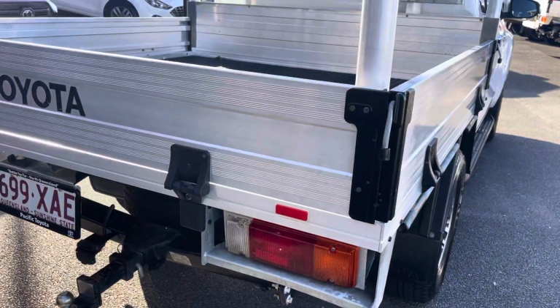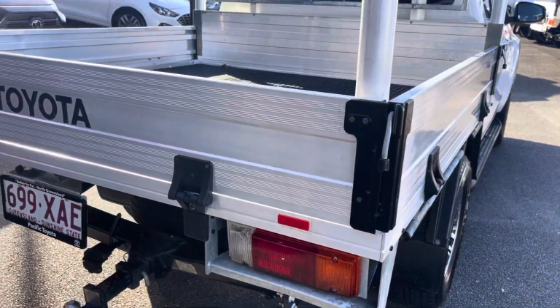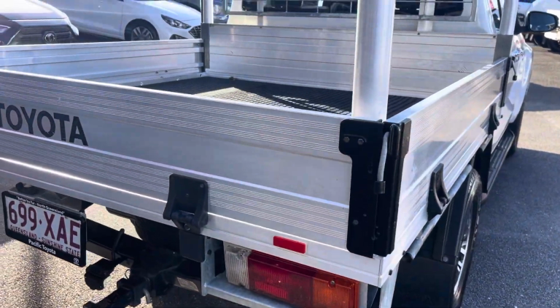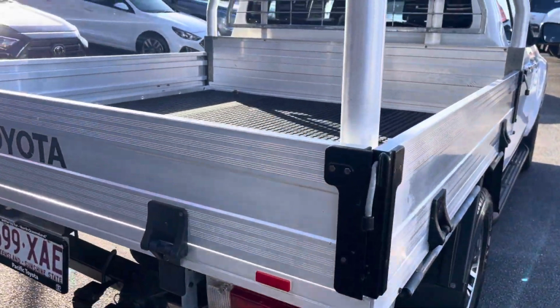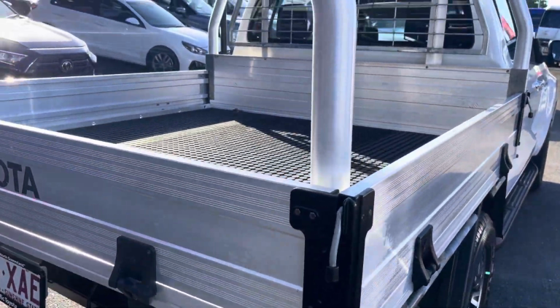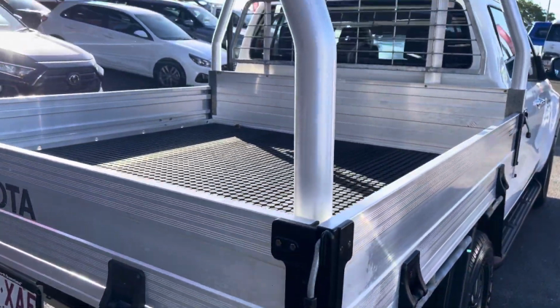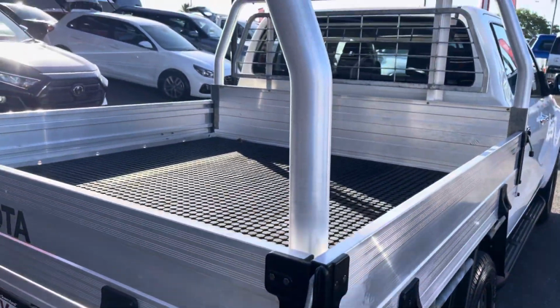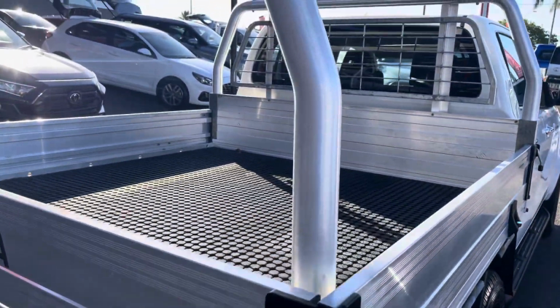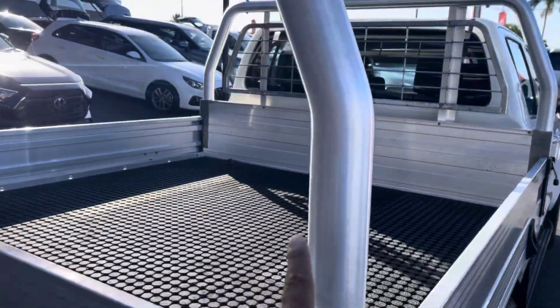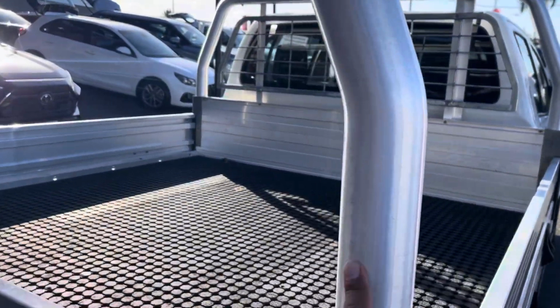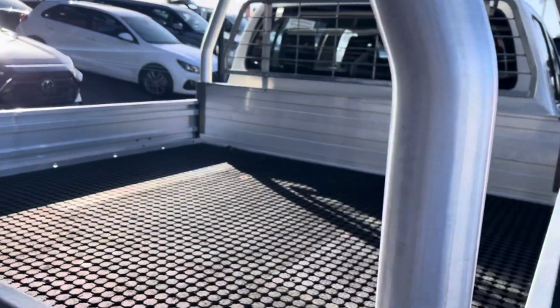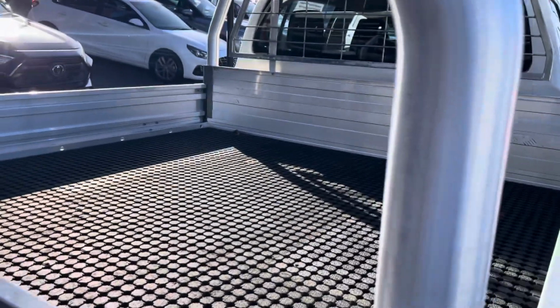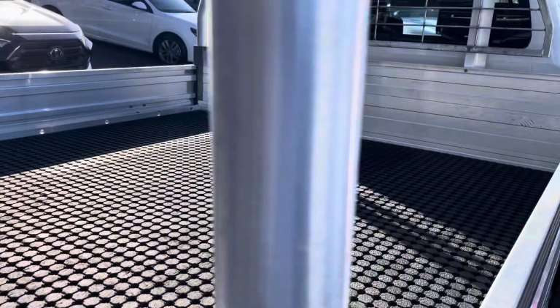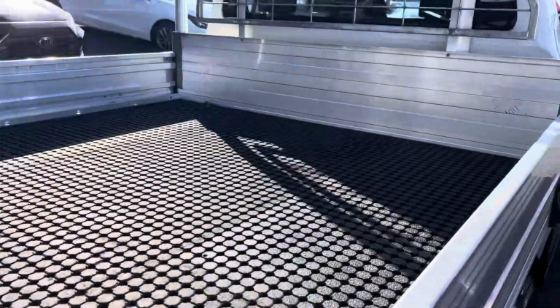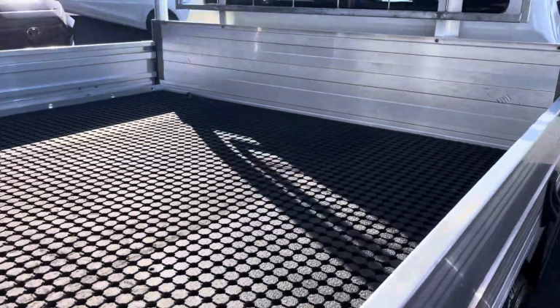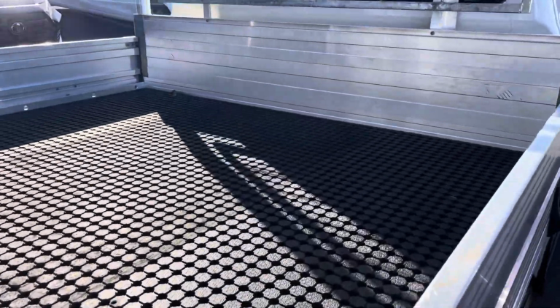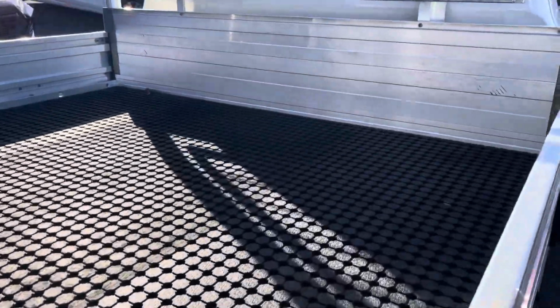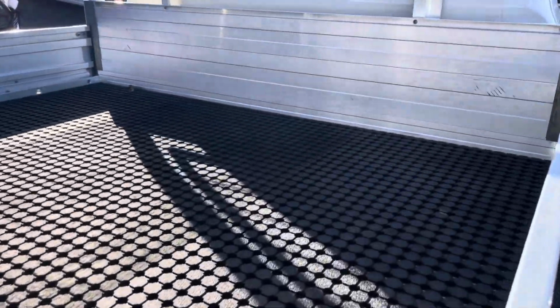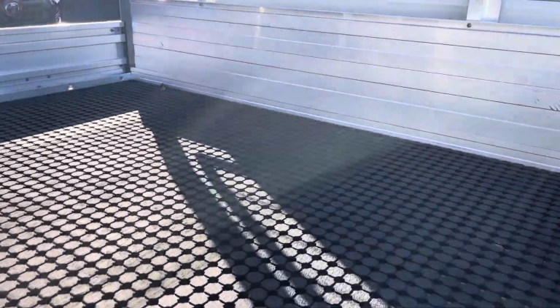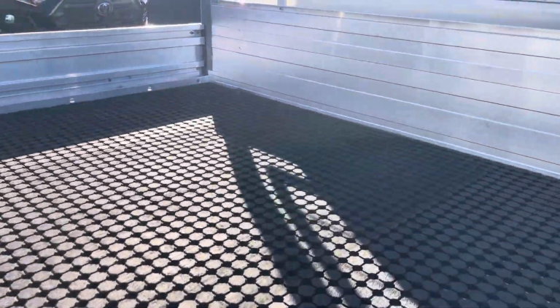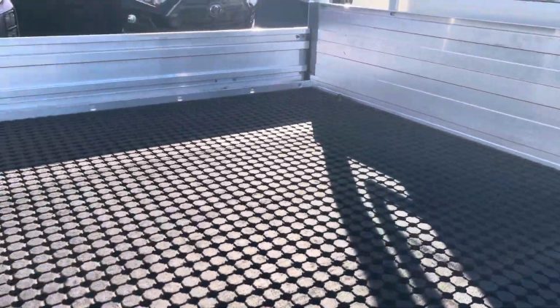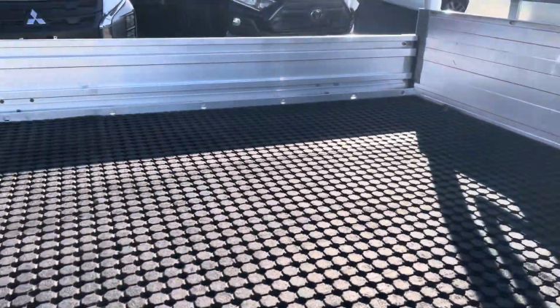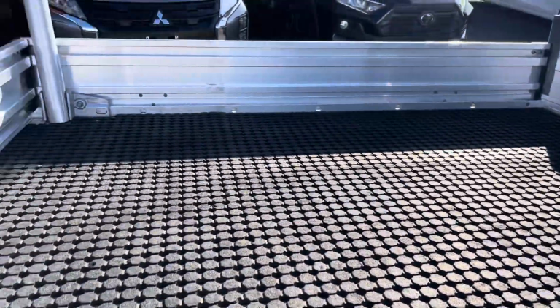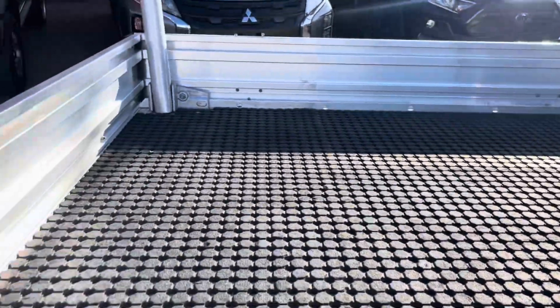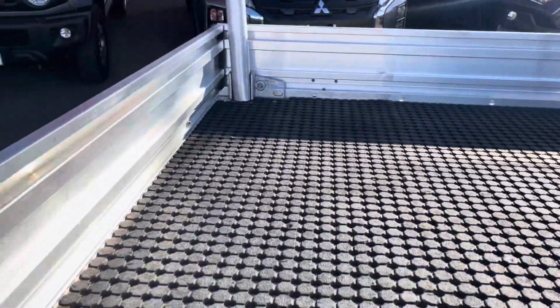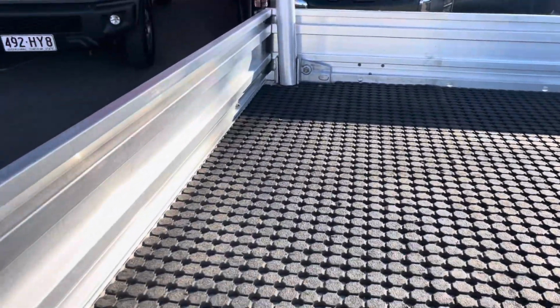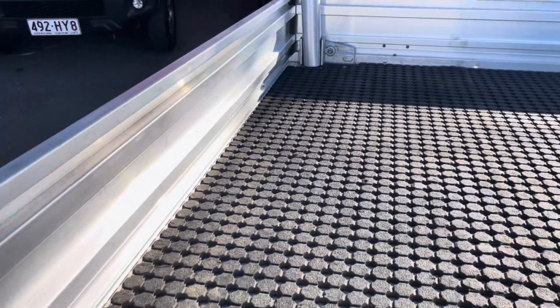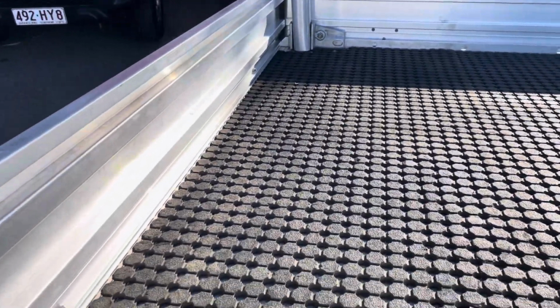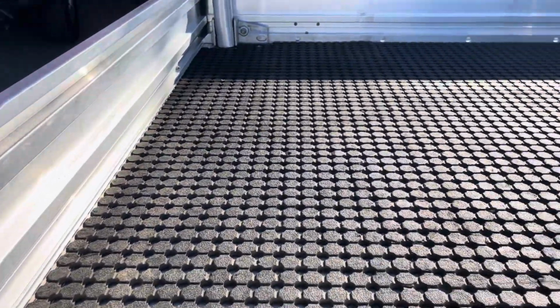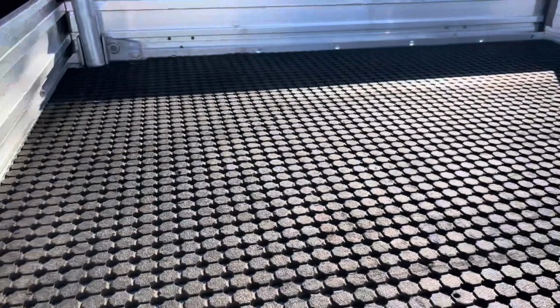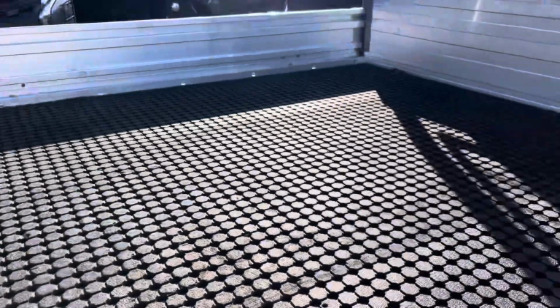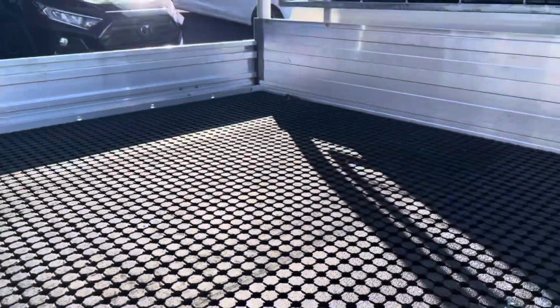Got your factory Toyota tray with the ladder racks on the back of it. Inside, it's got those nice, good, hard quality rubber mat inside of it. Fantastic.